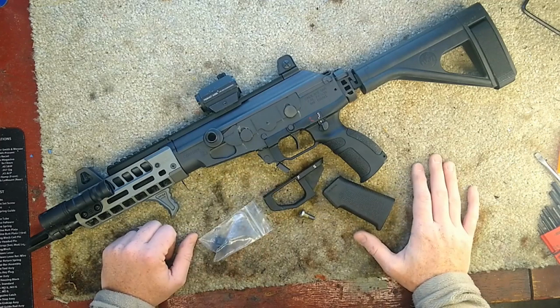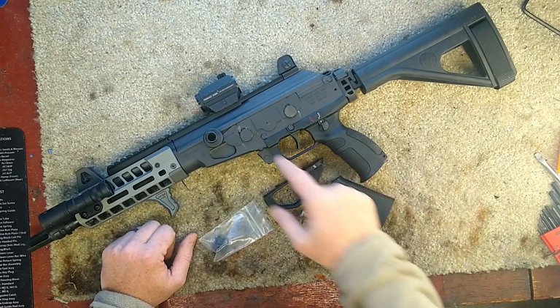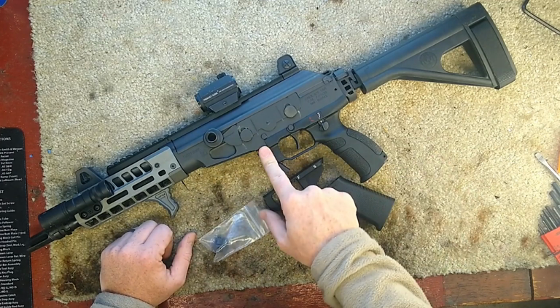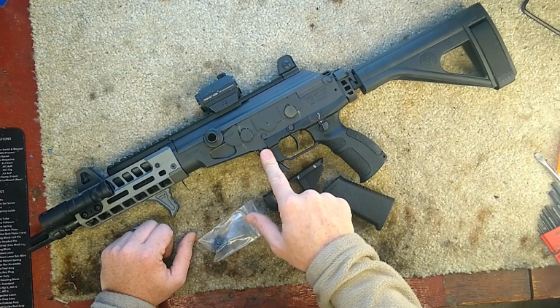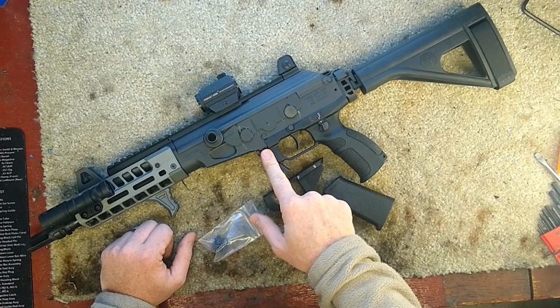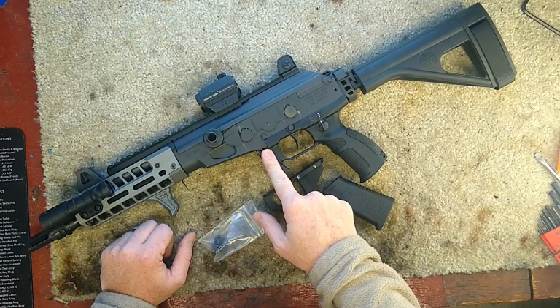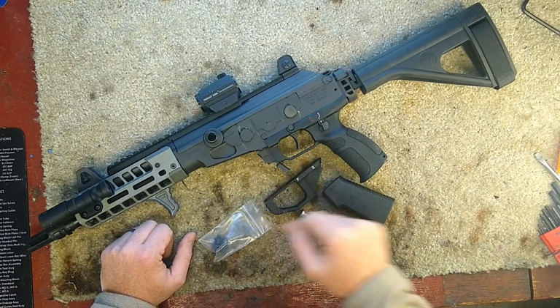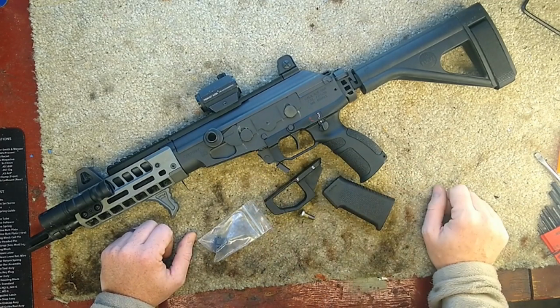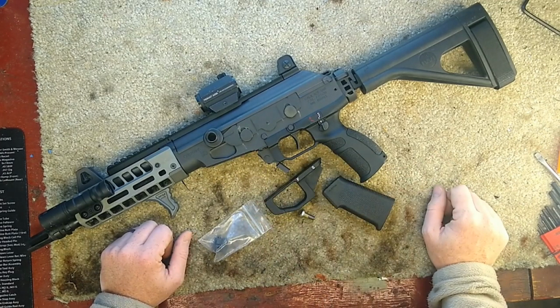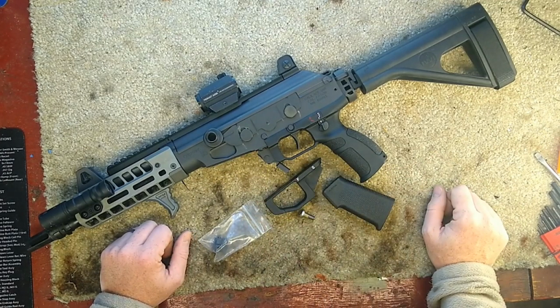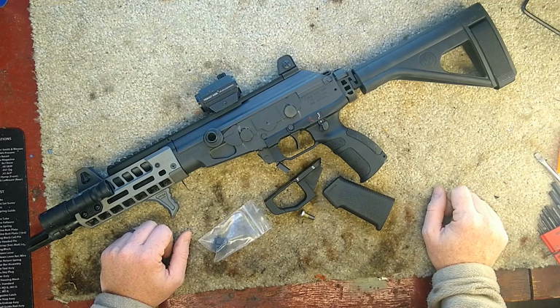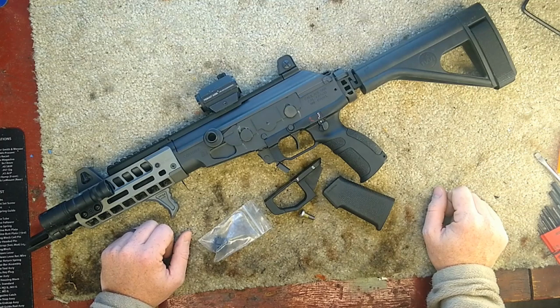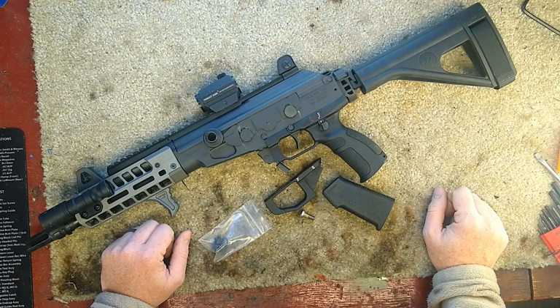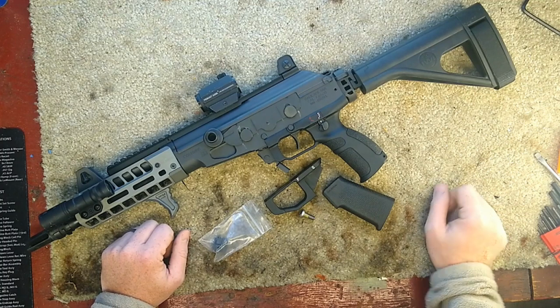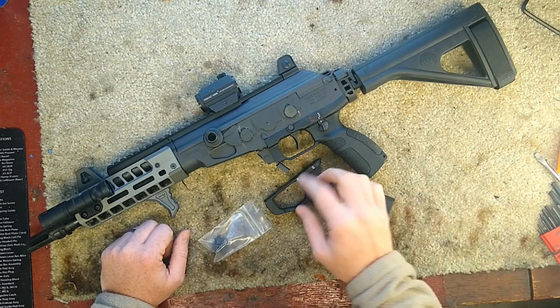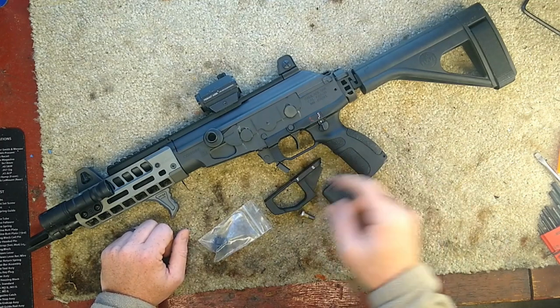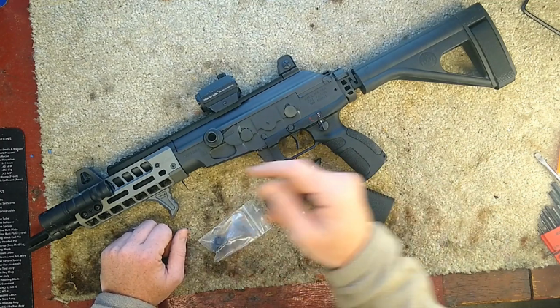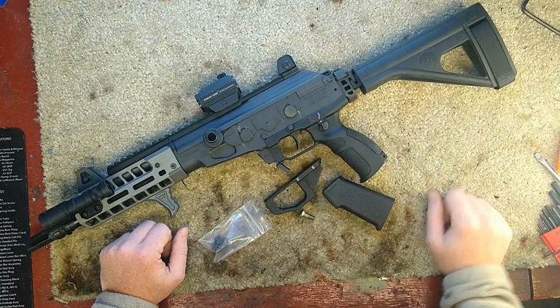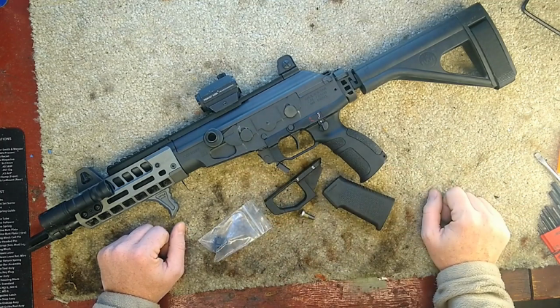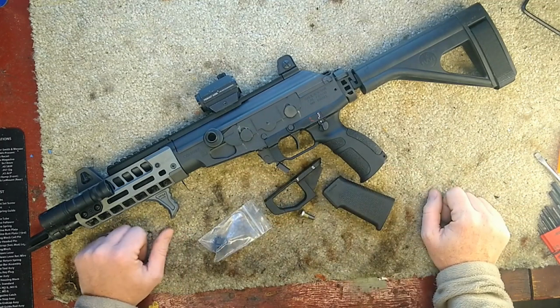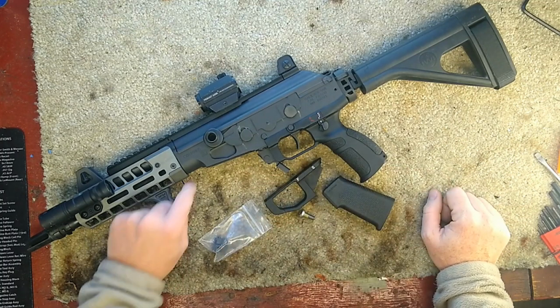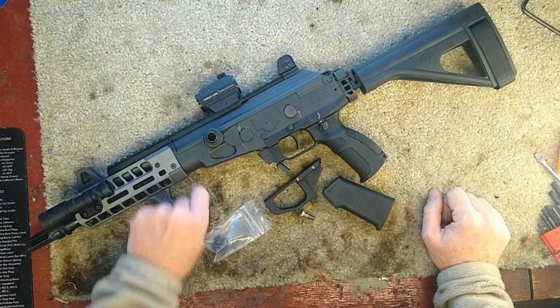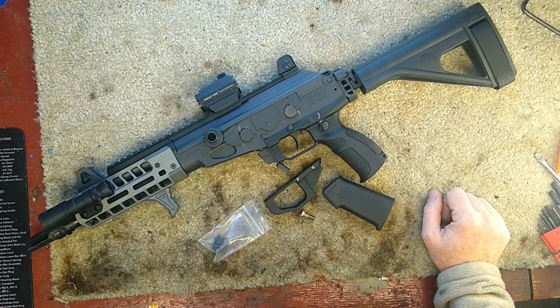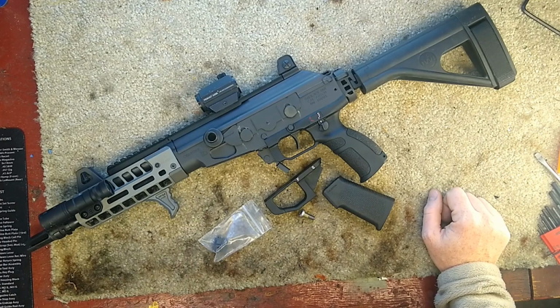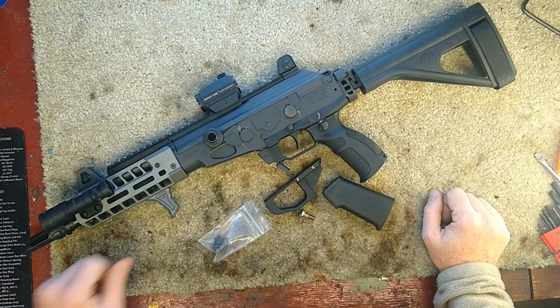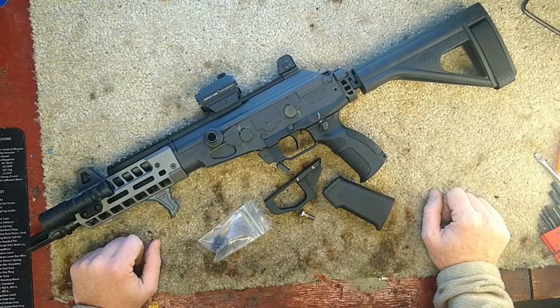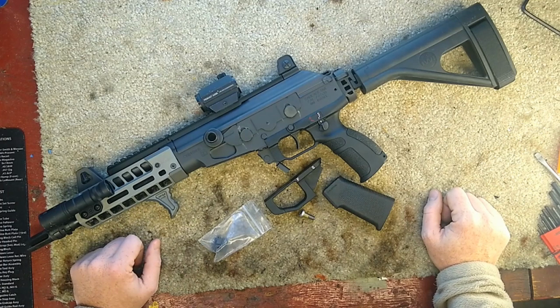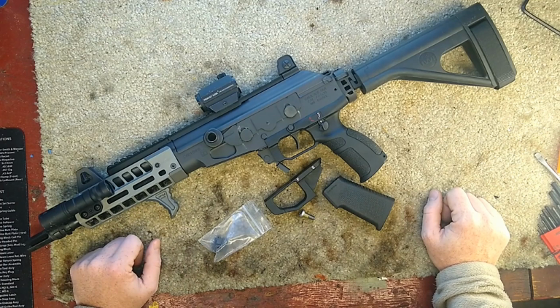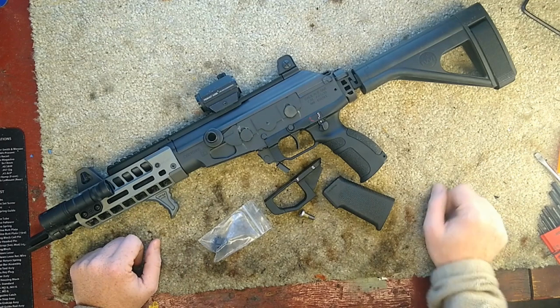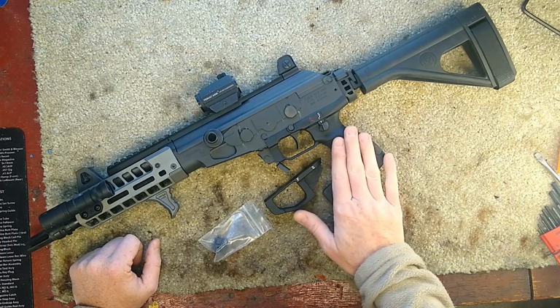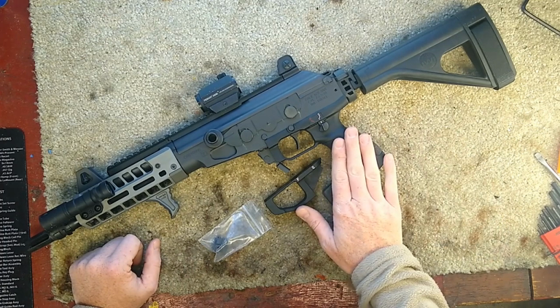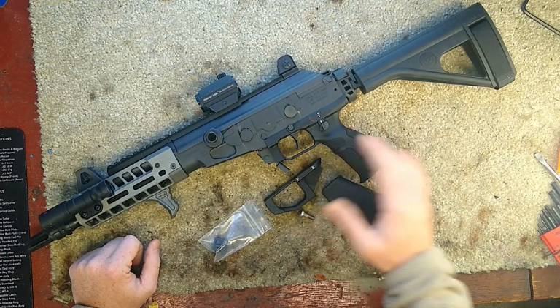I've already cut the portion of the magwell off previously before this kit came out so I could use fatter mags like X-Tac or drums. So now we're going to remove the rest of this plastic.